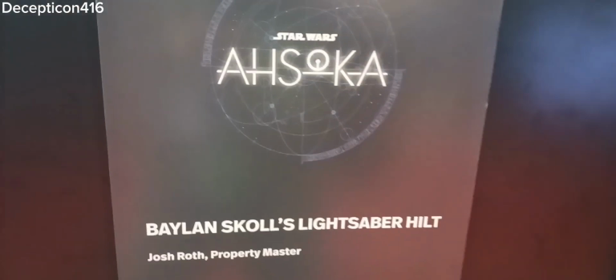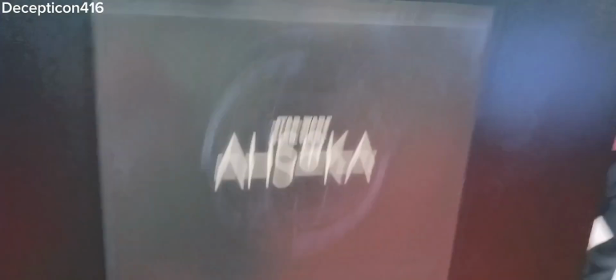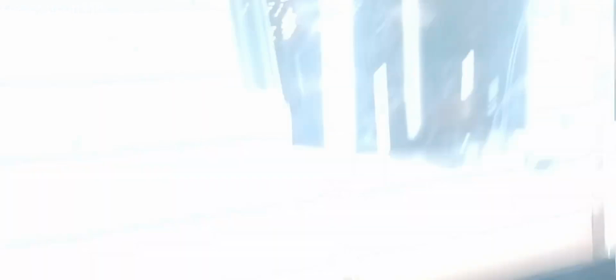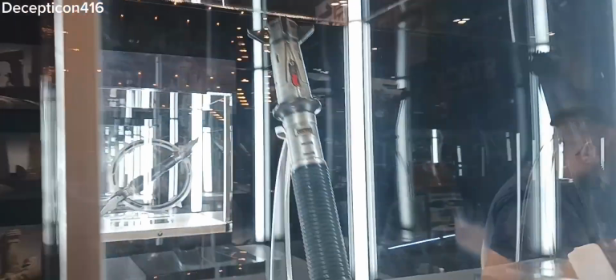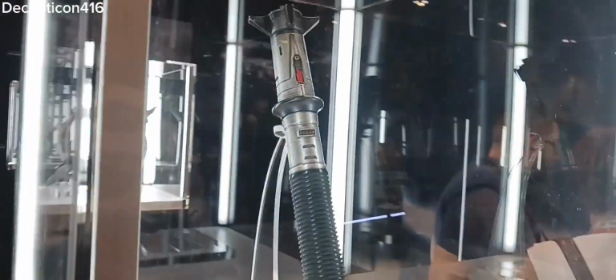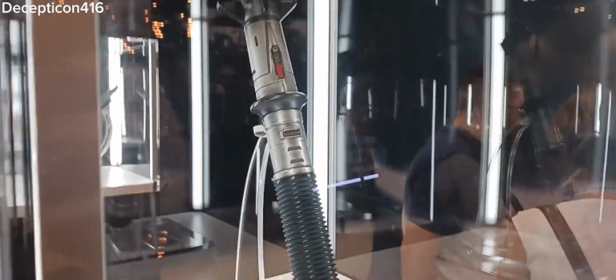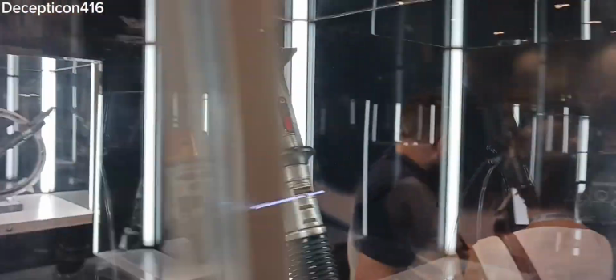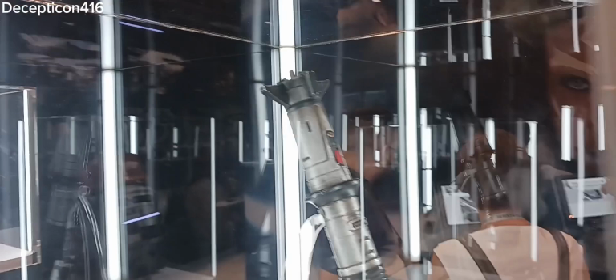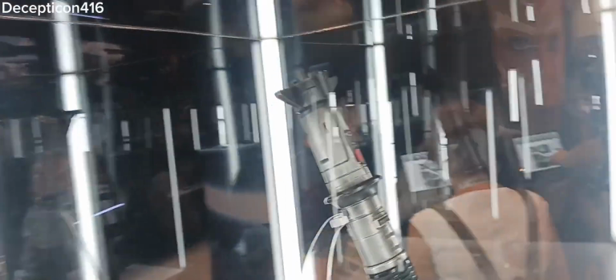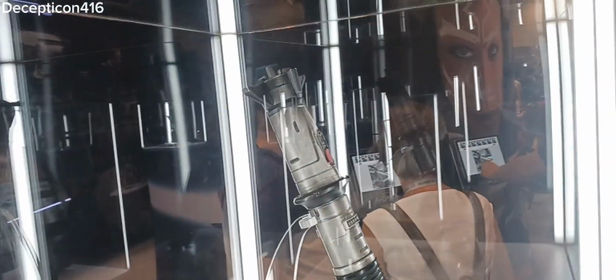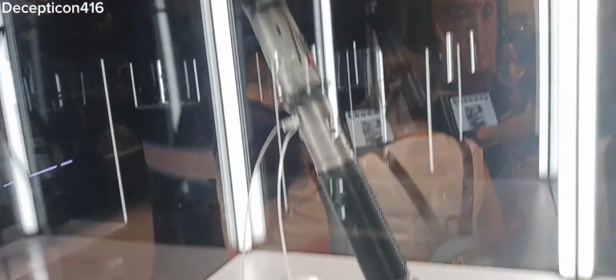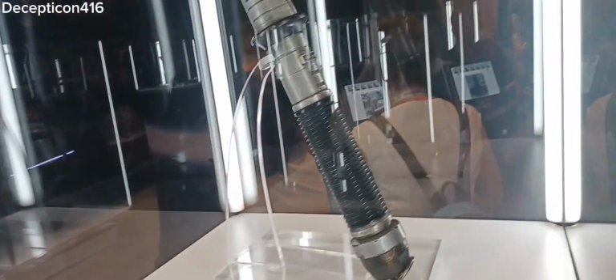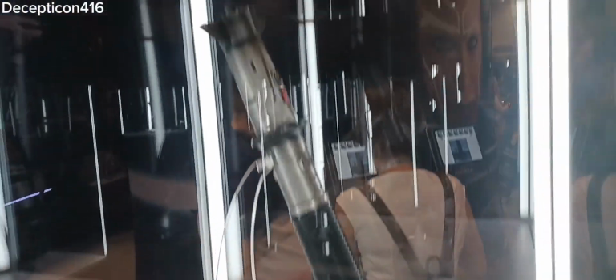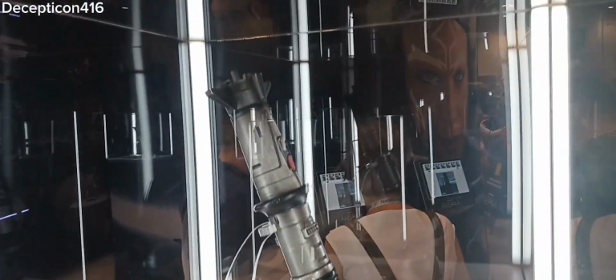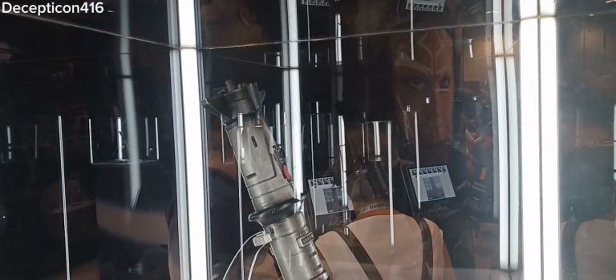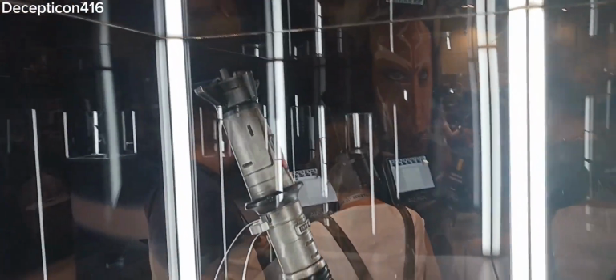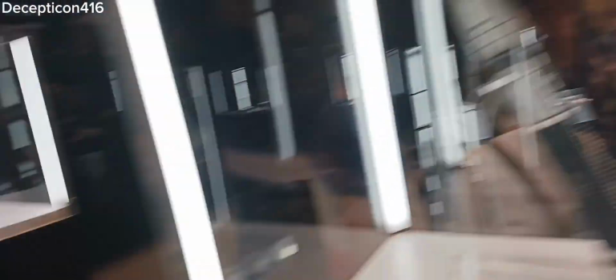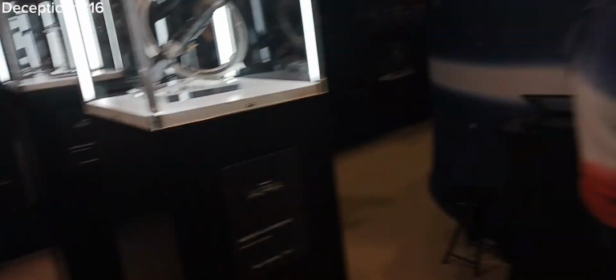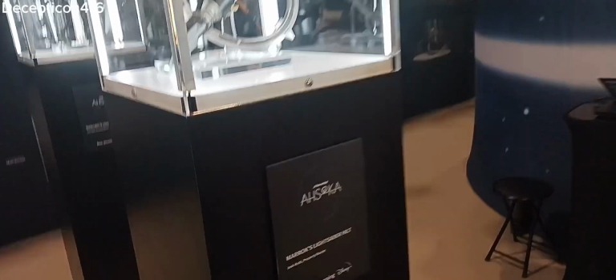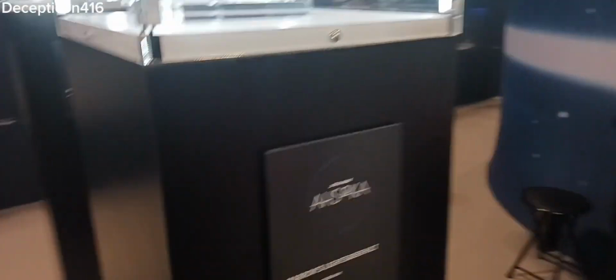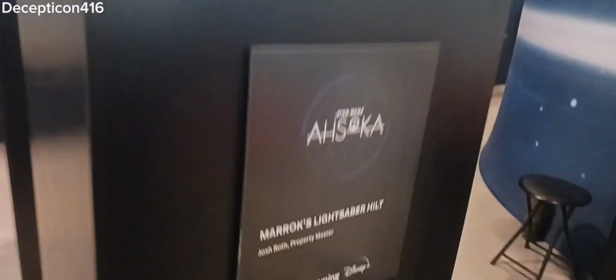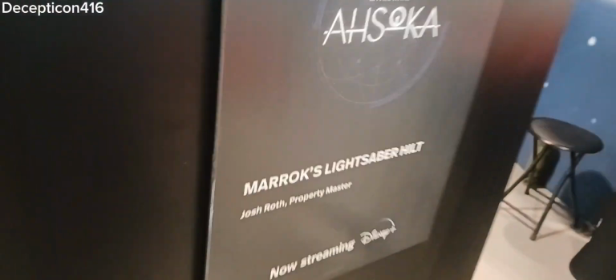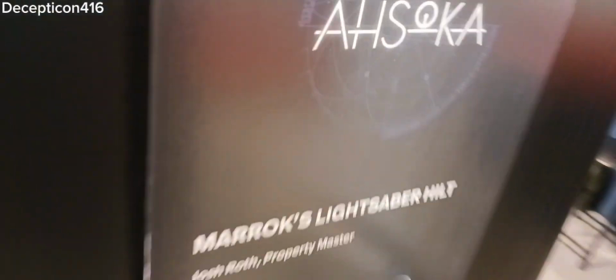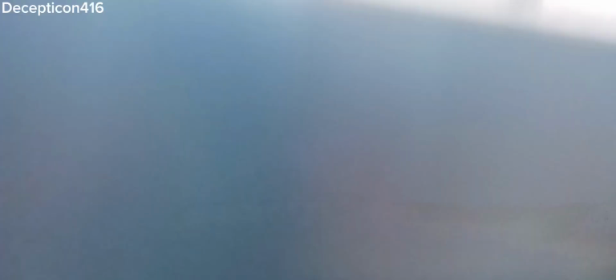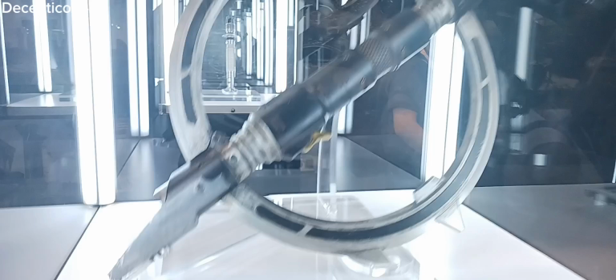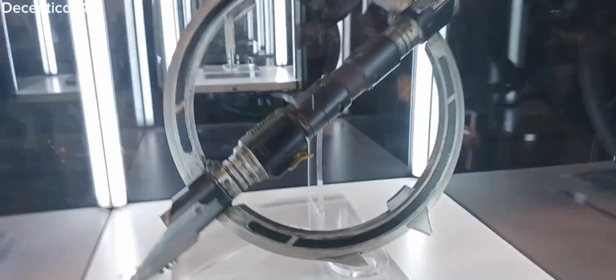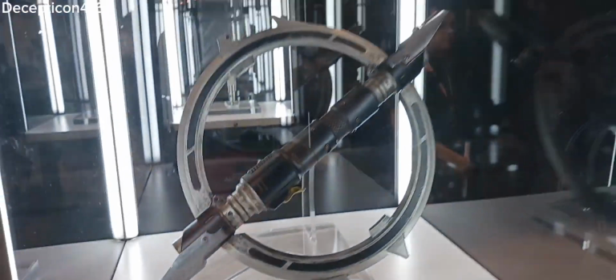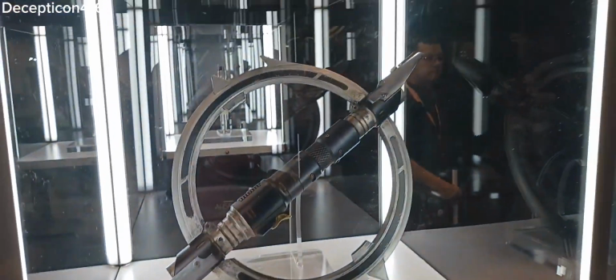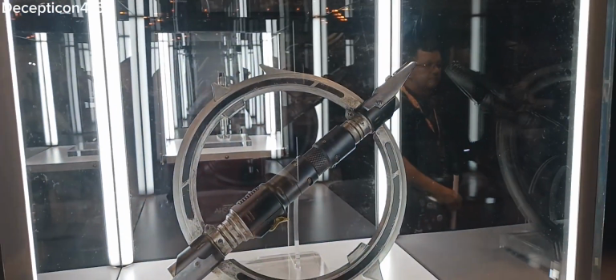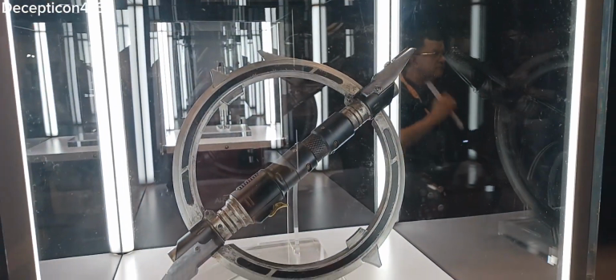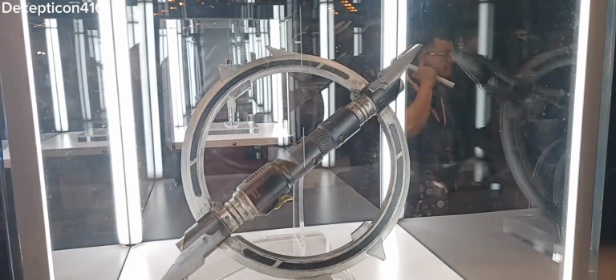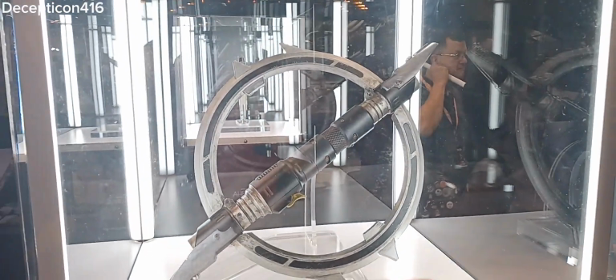Over here, Galen's lightsaber. I just watched Ahsoka yesterday, so it's cool to see this. Here we have another lightsaber.